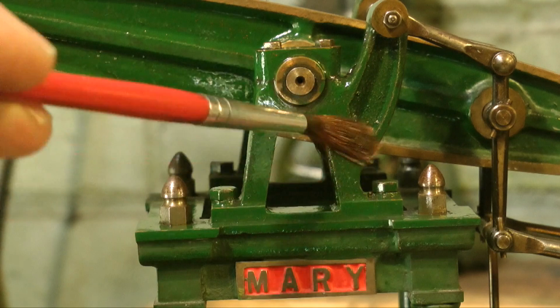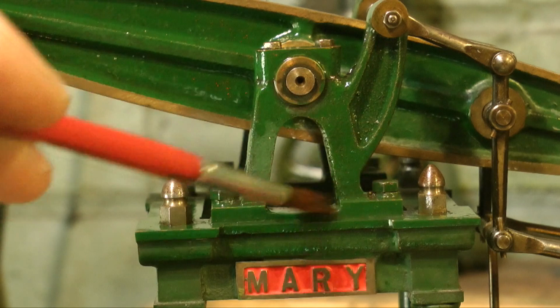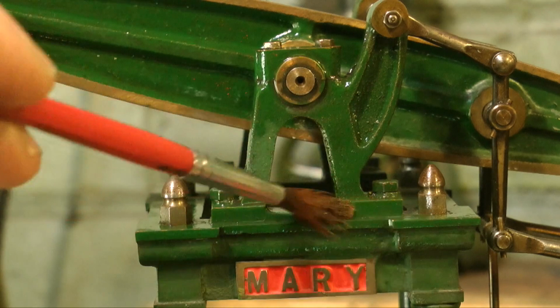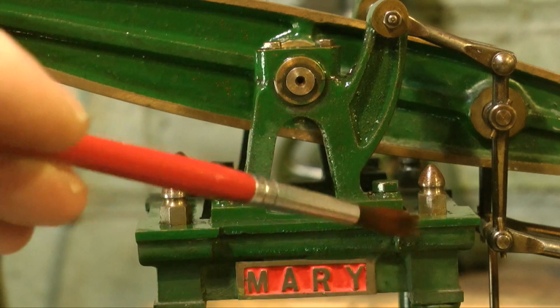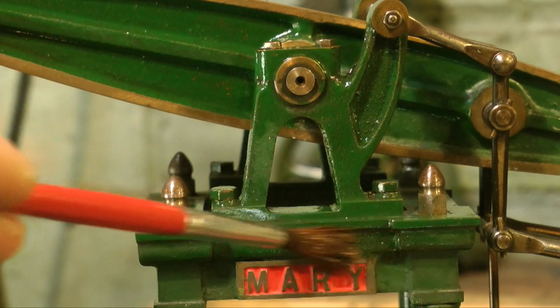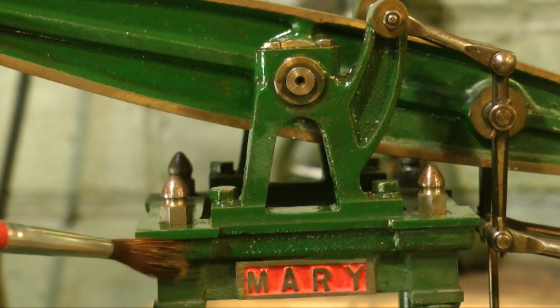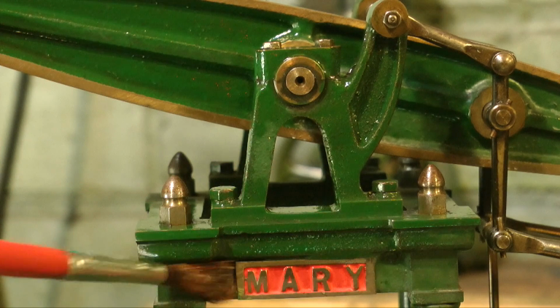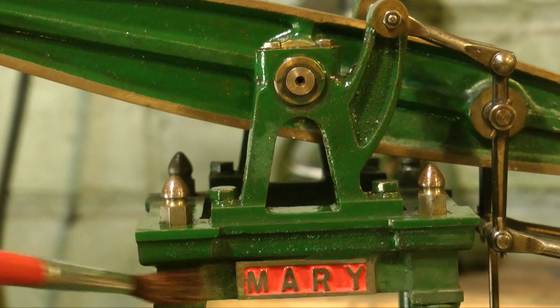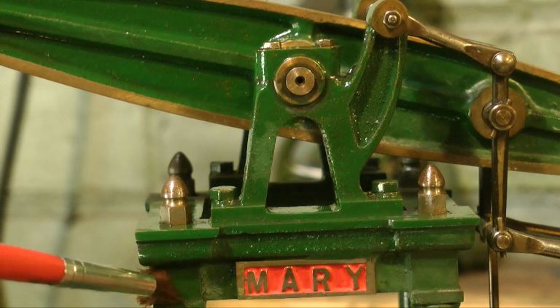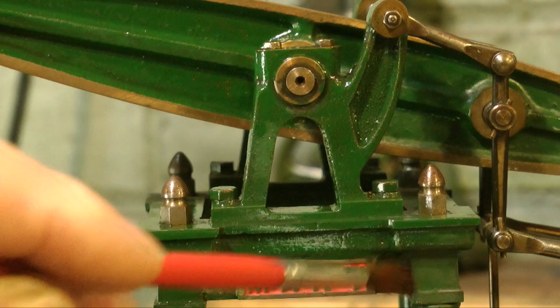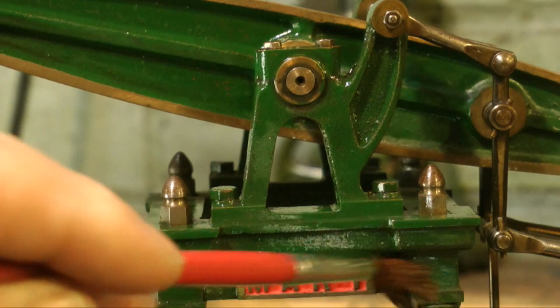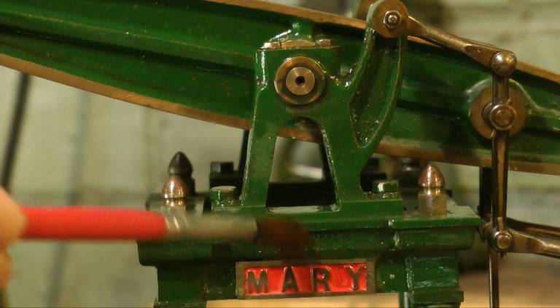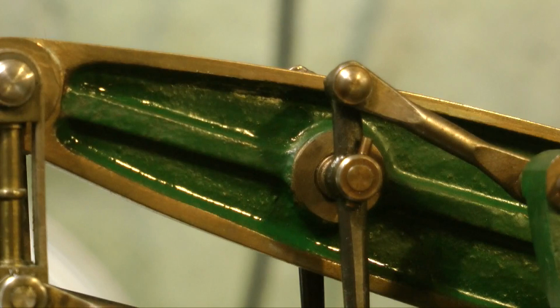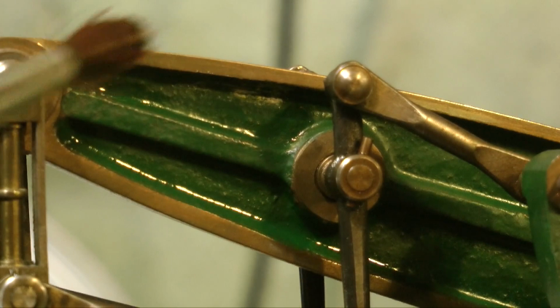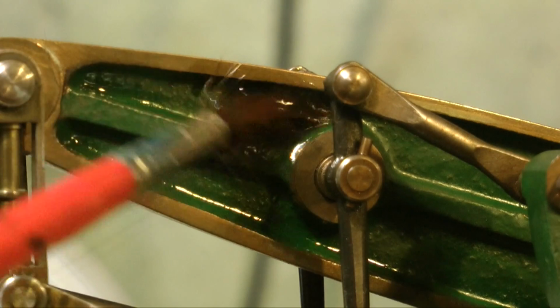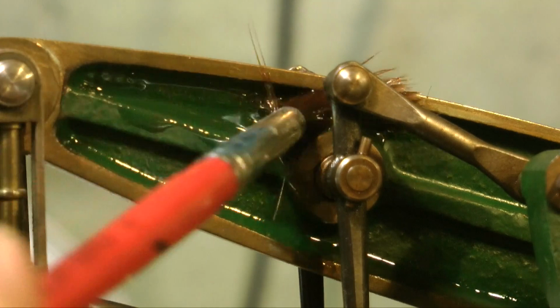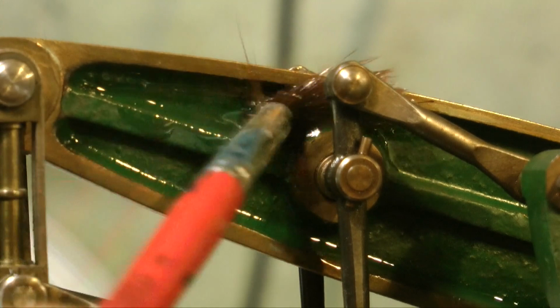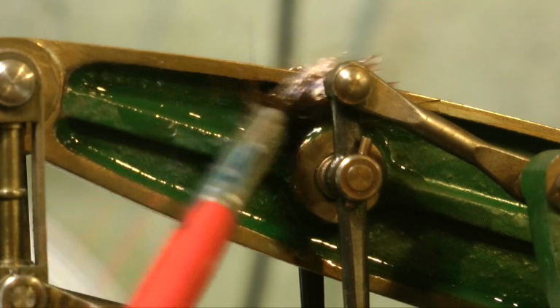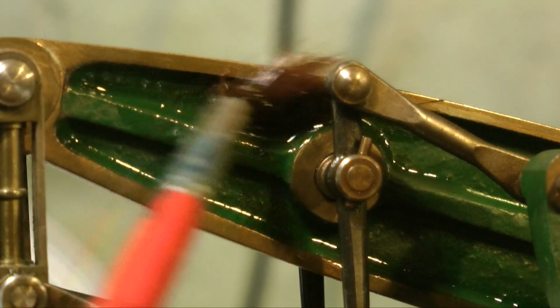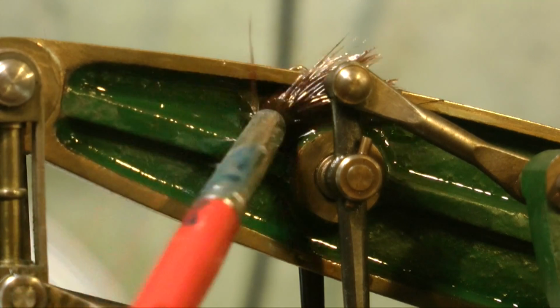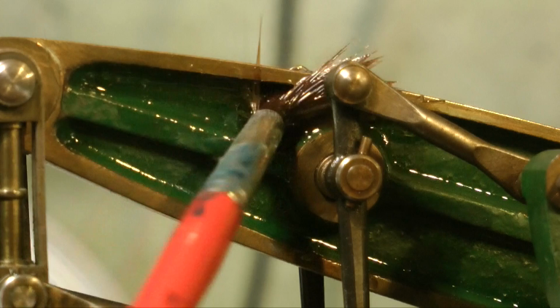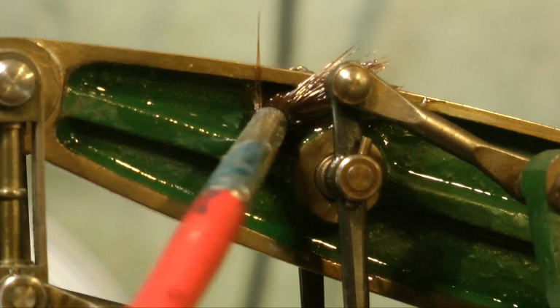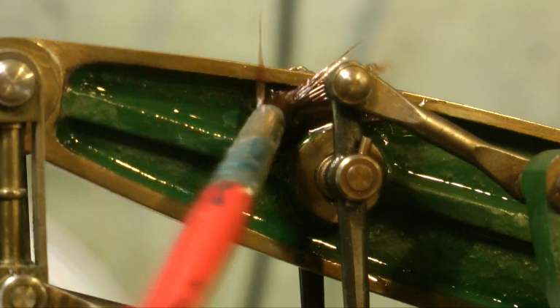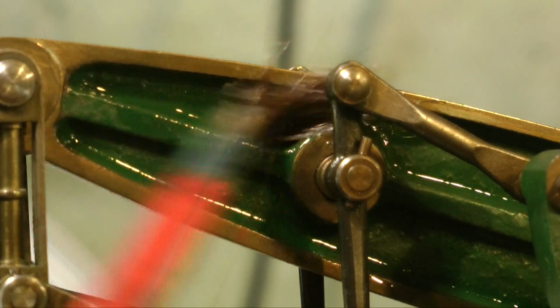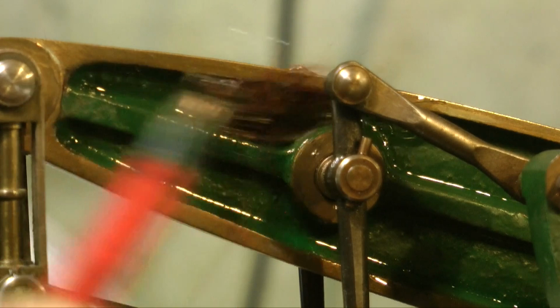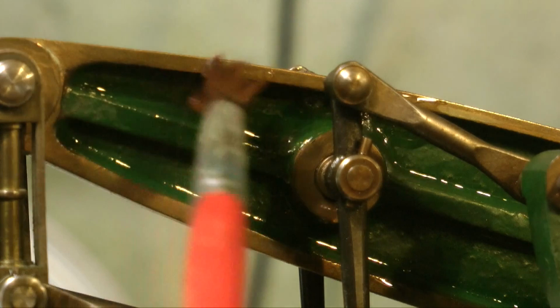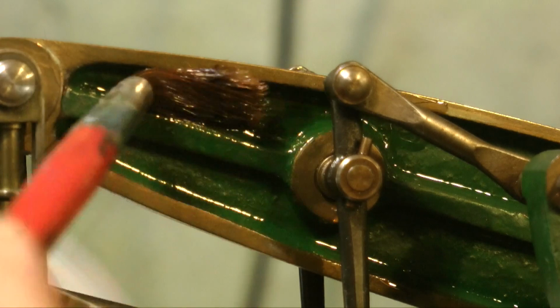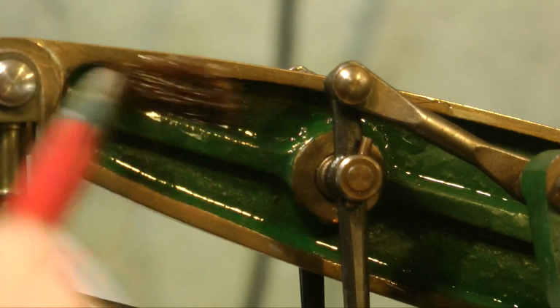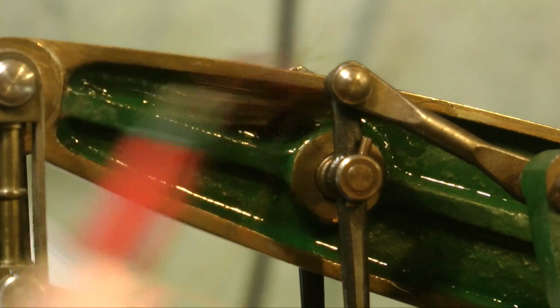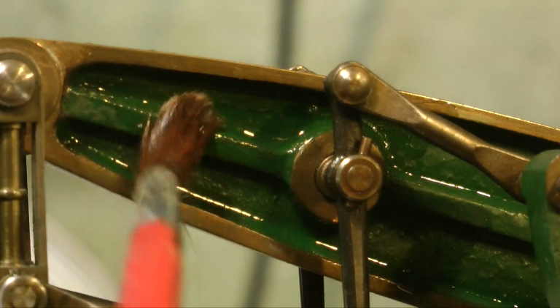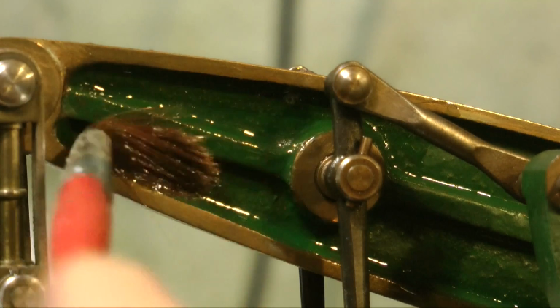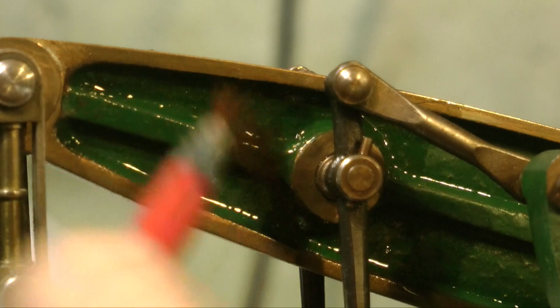Sometimes the residue can be quite stubborn to get off. You have to give it more than one application of white spirit. As you can see here on the beam, there was a particularly stubborn bit of metal polish residue there, but with a couple of applications it disappeared.